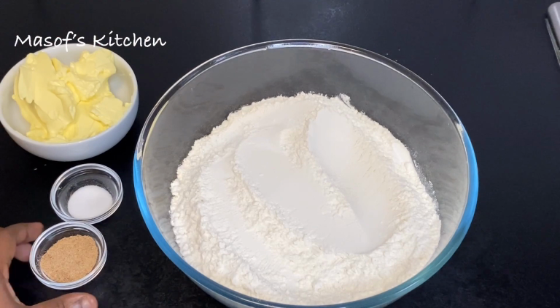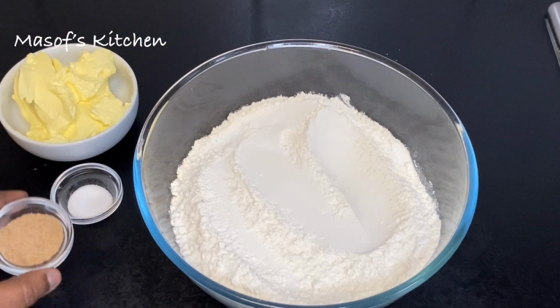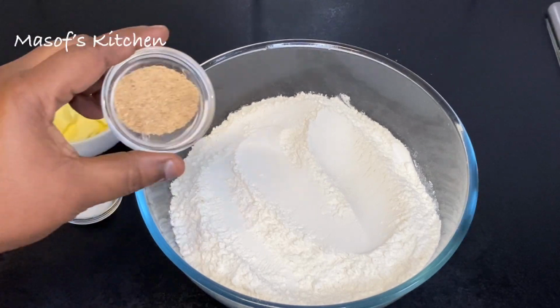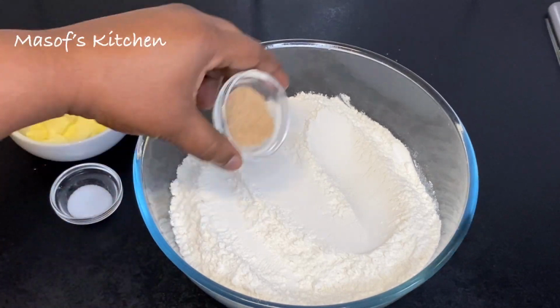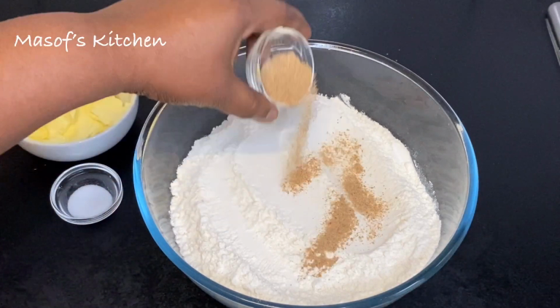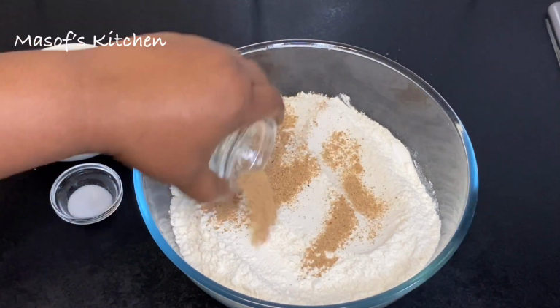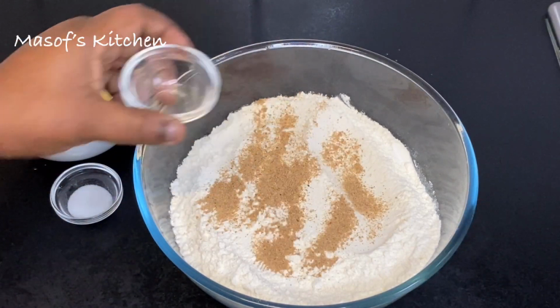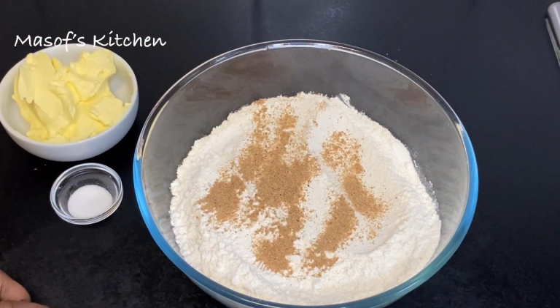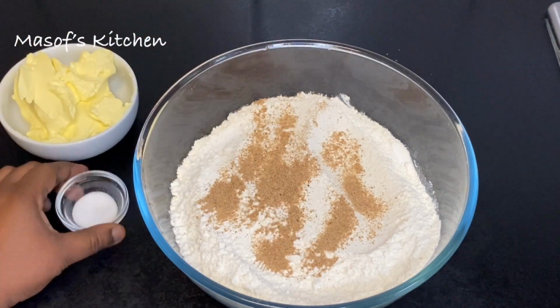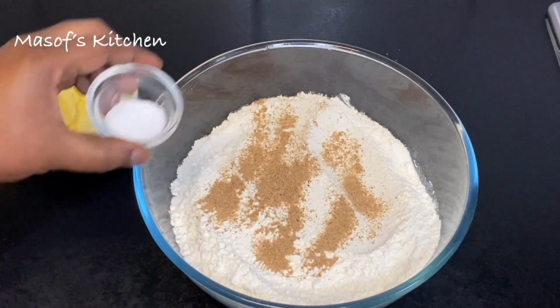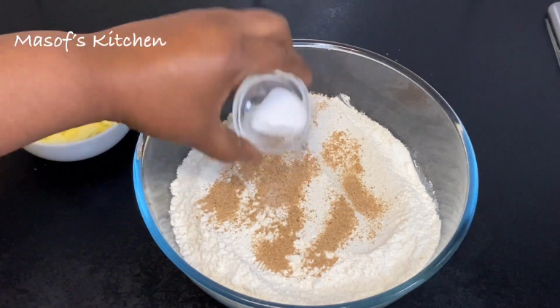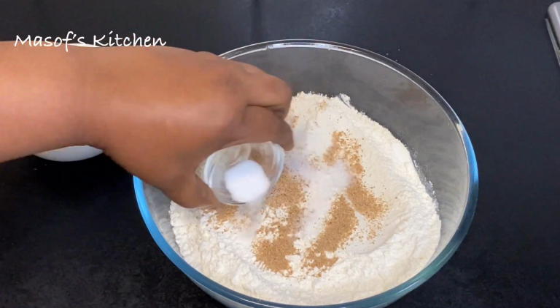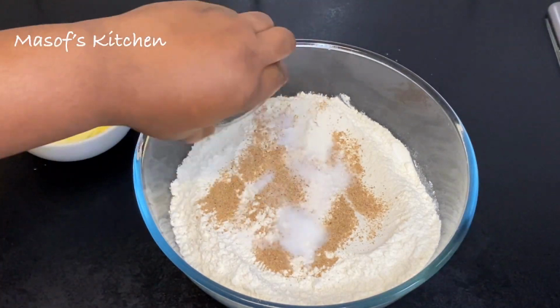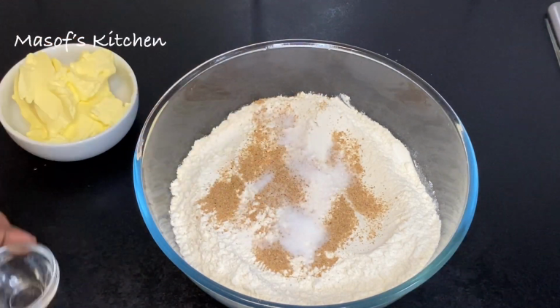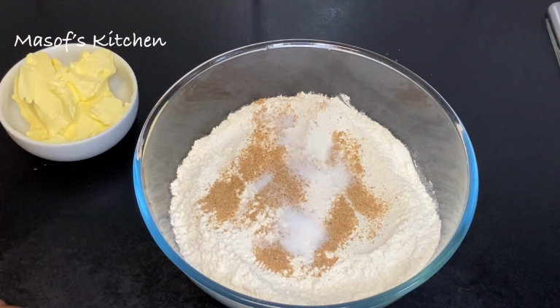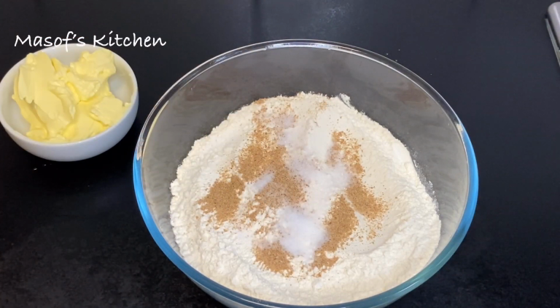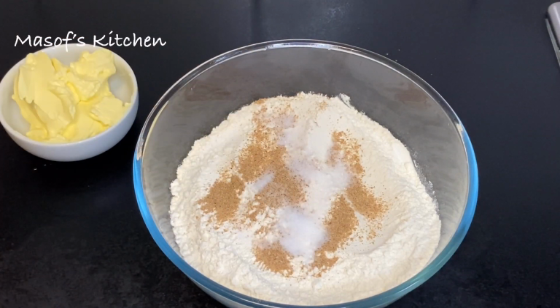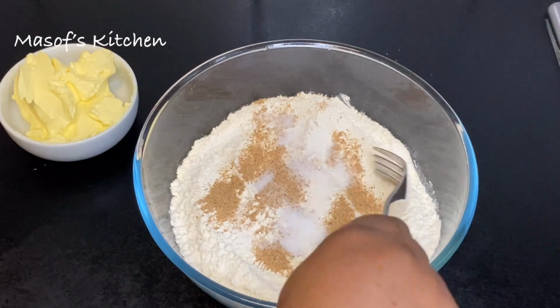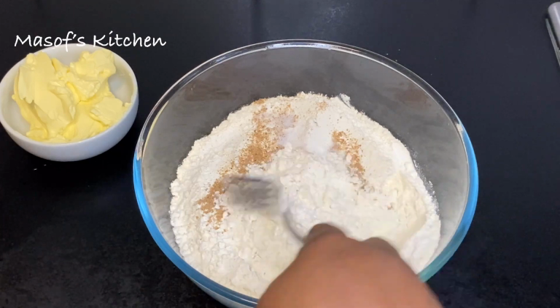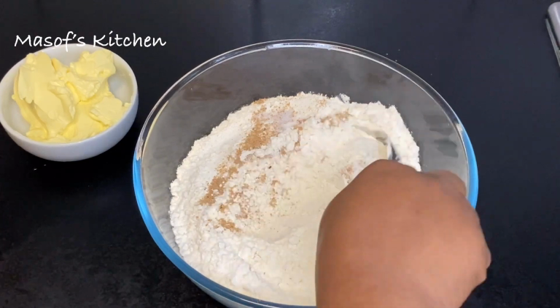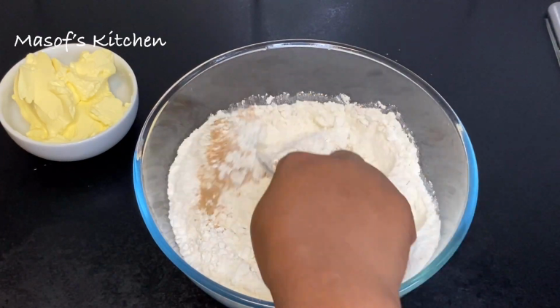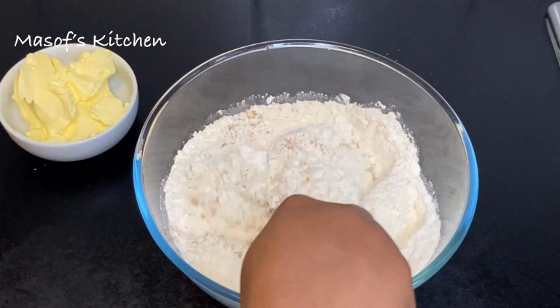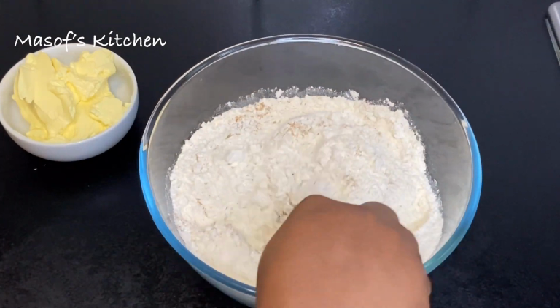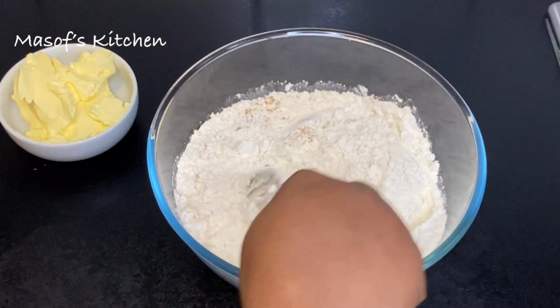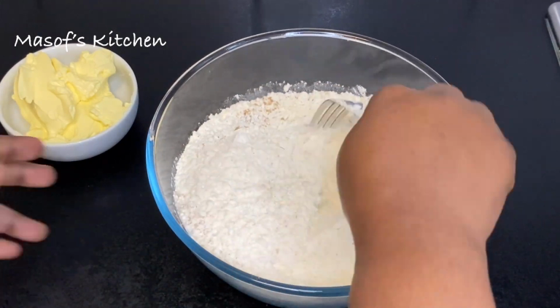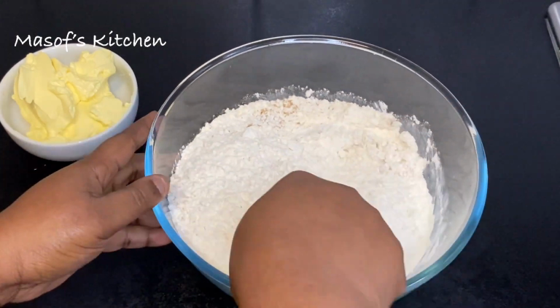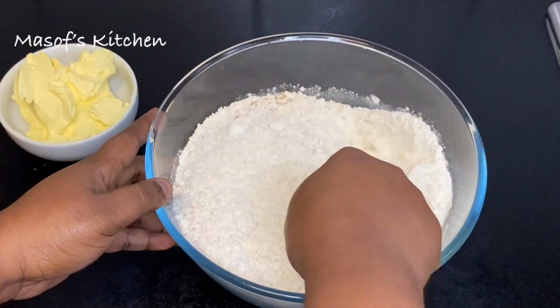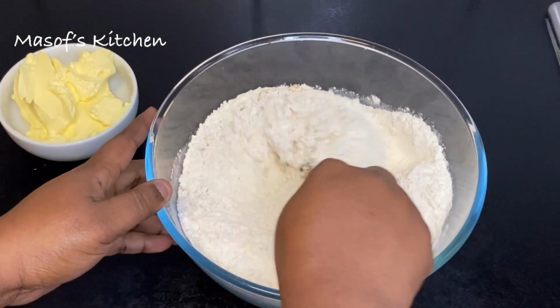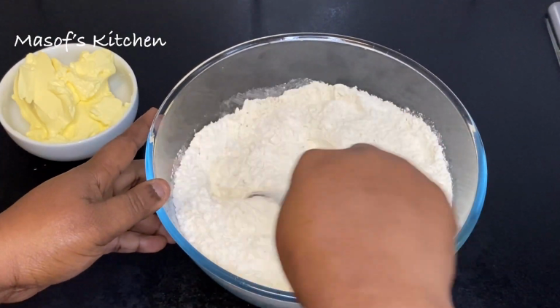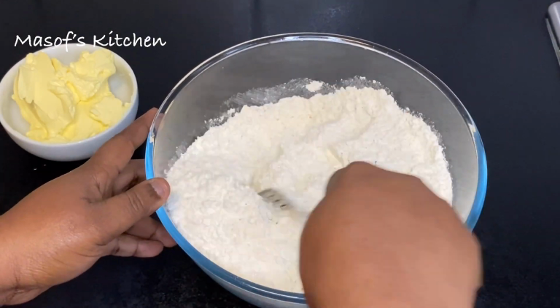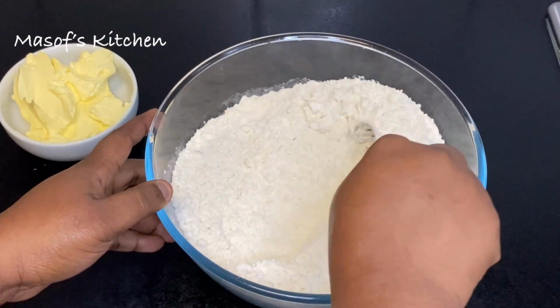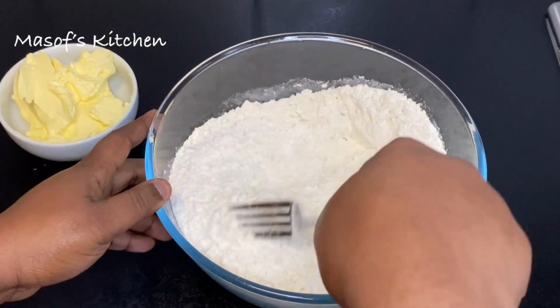I'll add my nutmeg and salt into my flour, and then mix this all until it is well mixed.